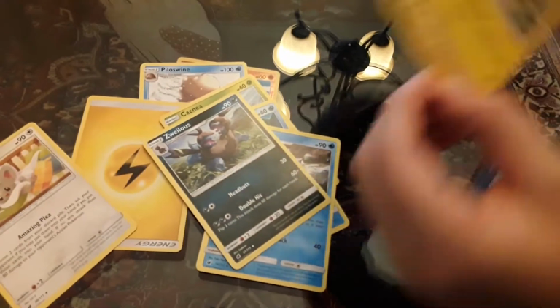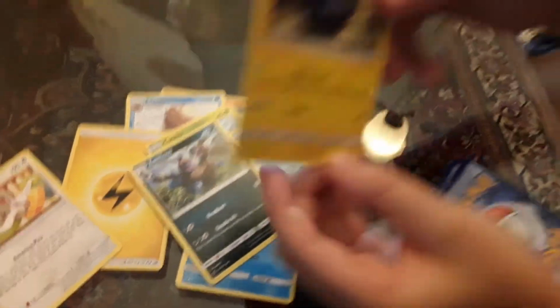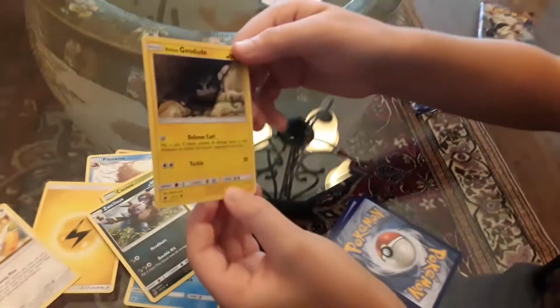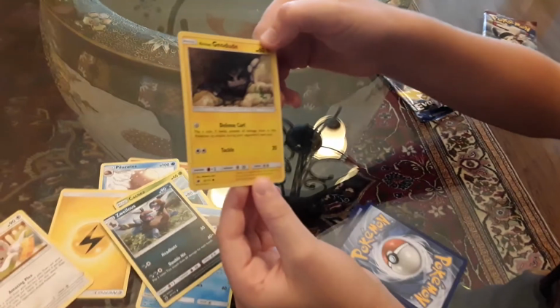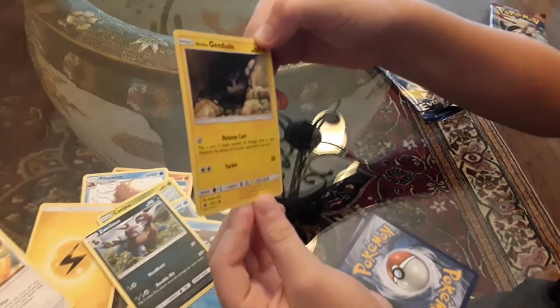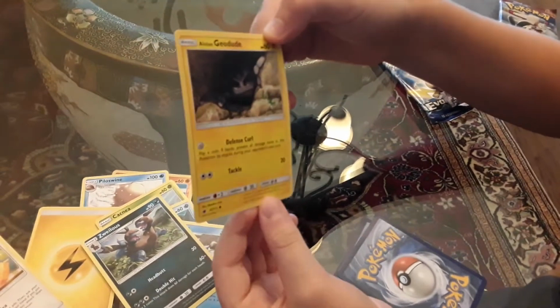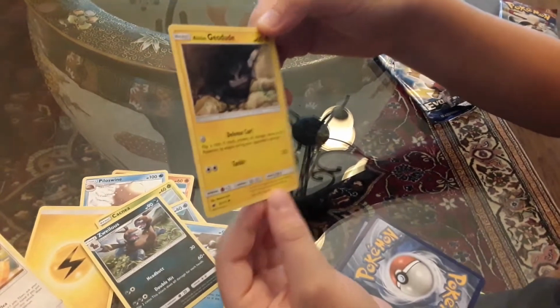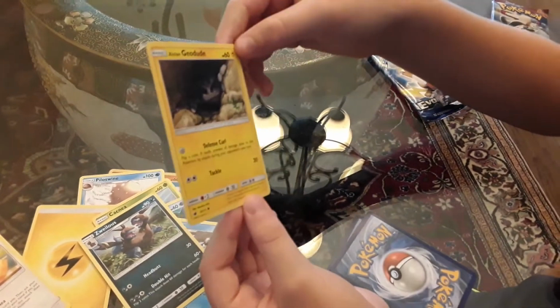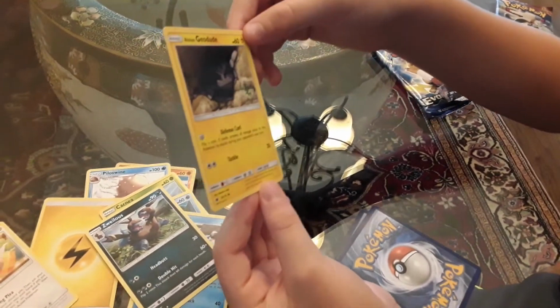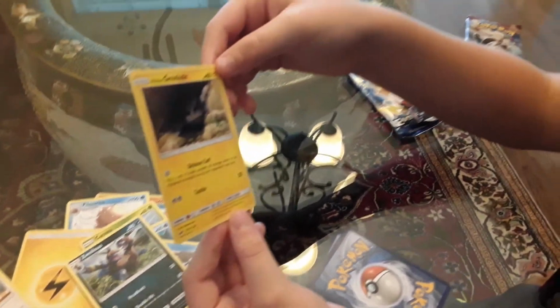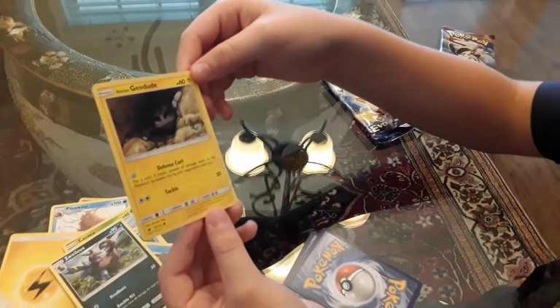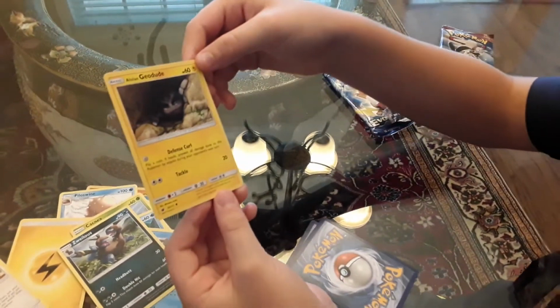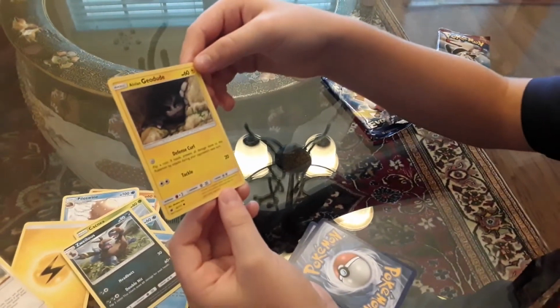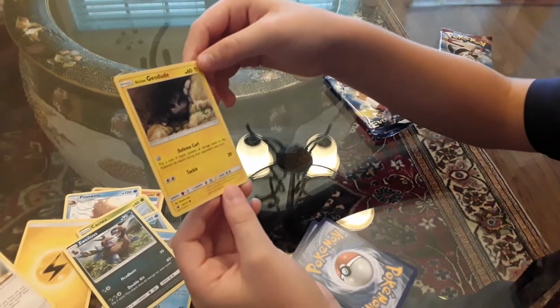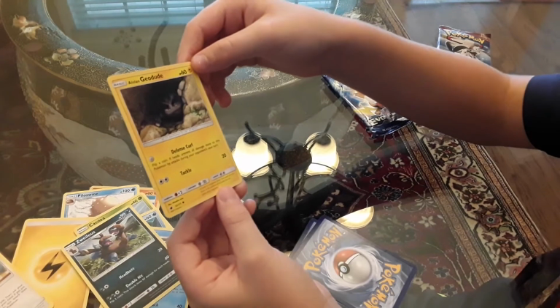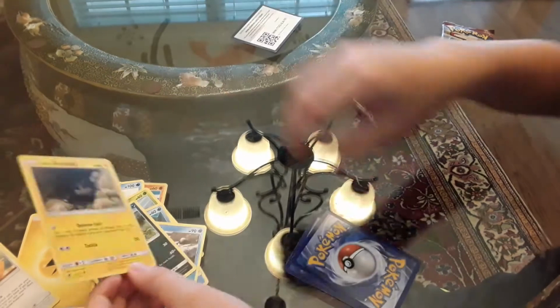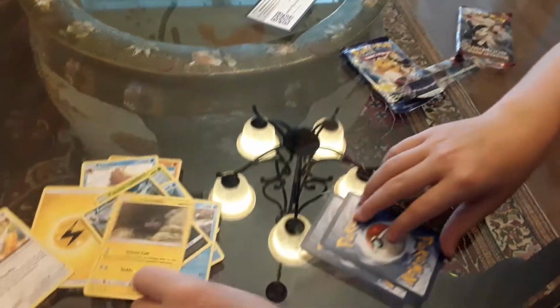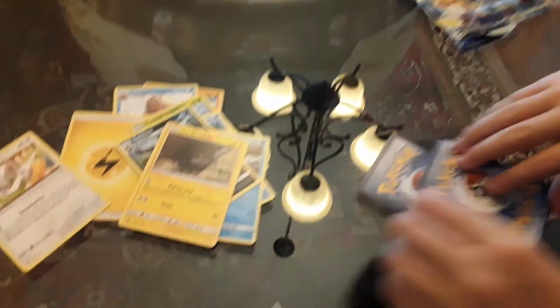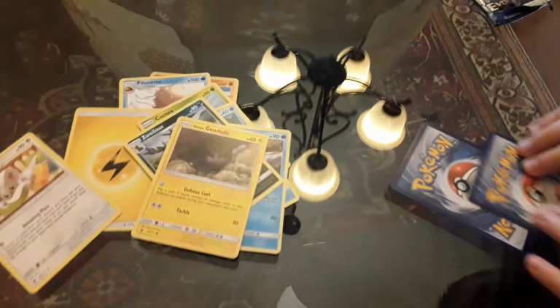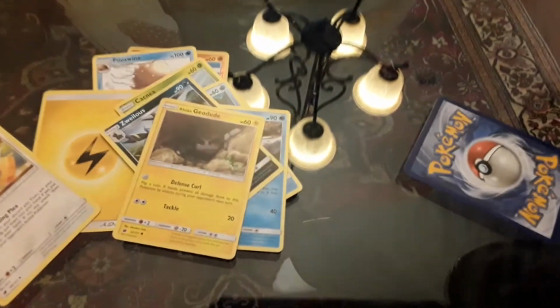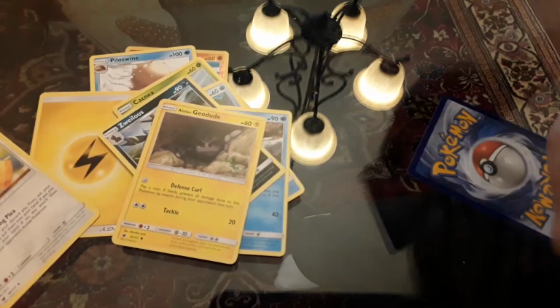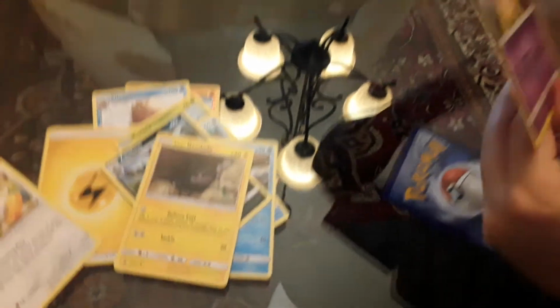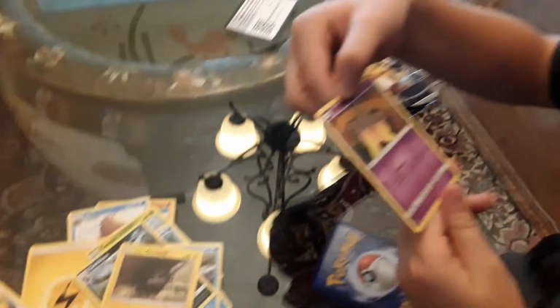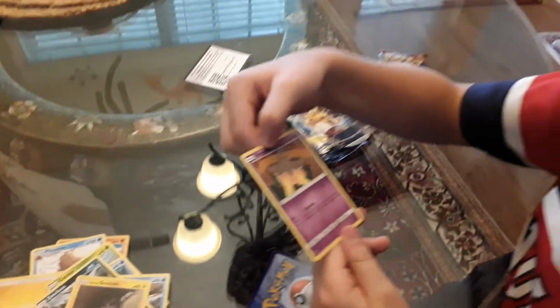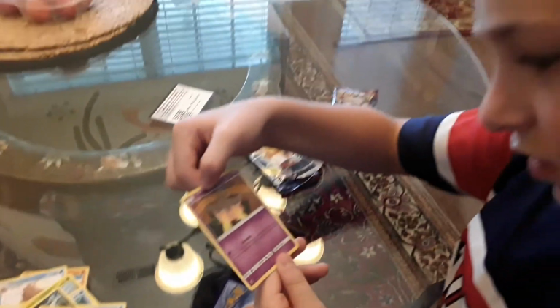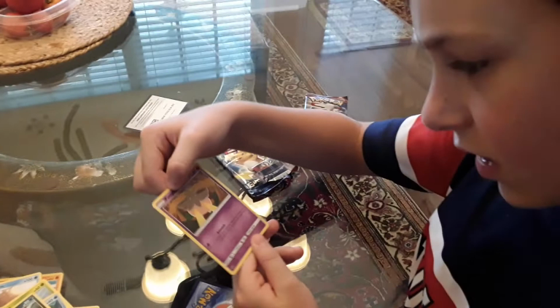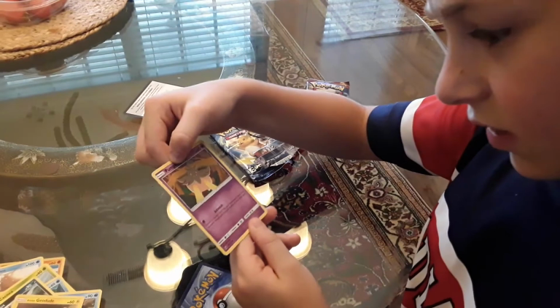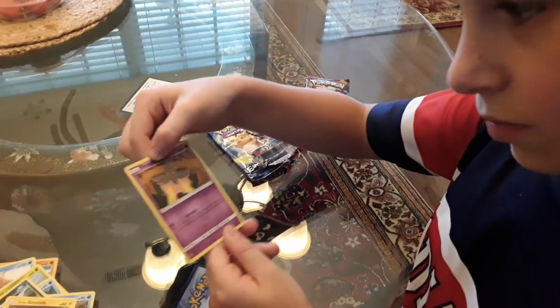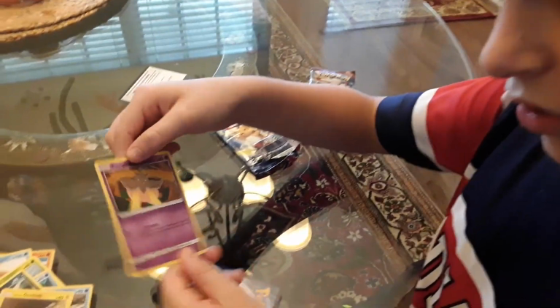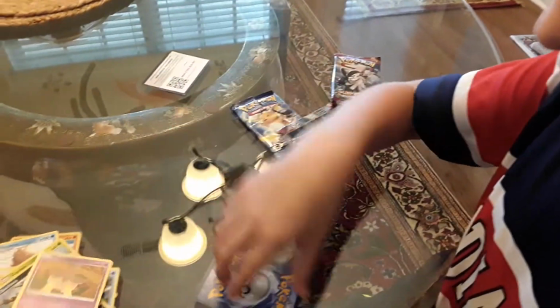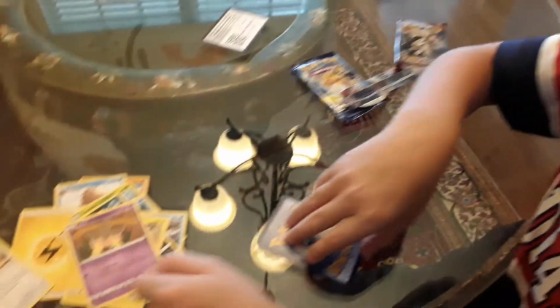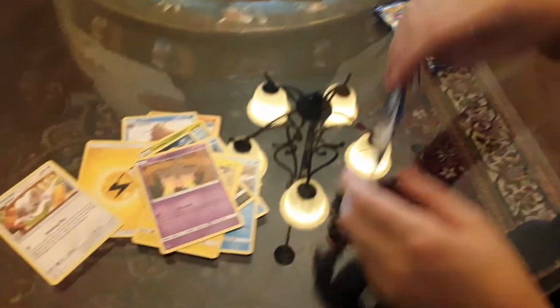Boom, we have got Alolan Geodude with 60 HP and a Tackle for 20. Haunted Kaboo for 60, has 60 HP. Astonished — weird ability.